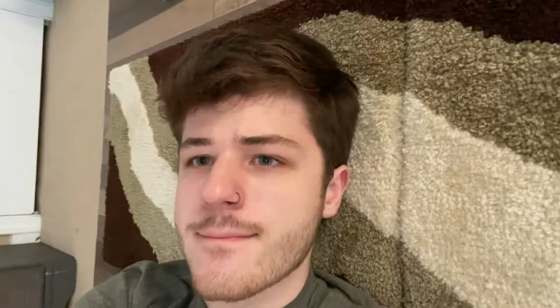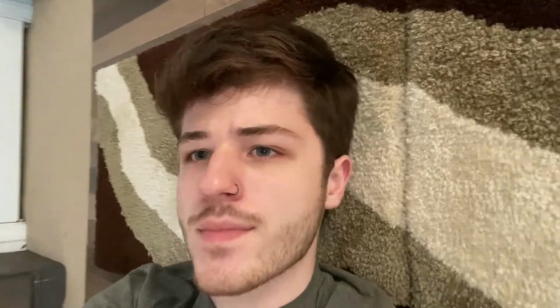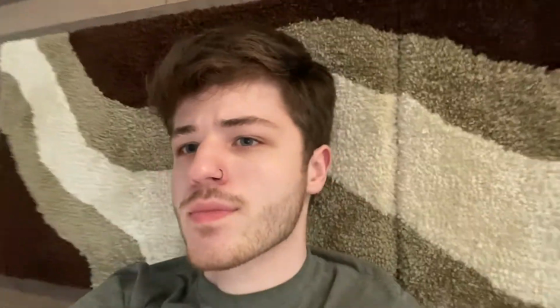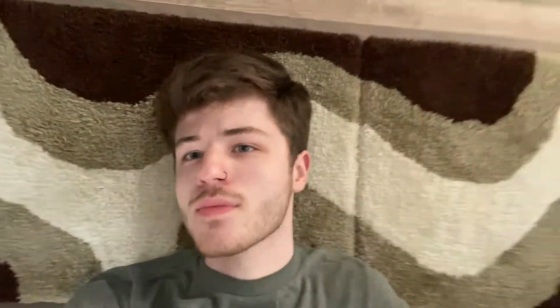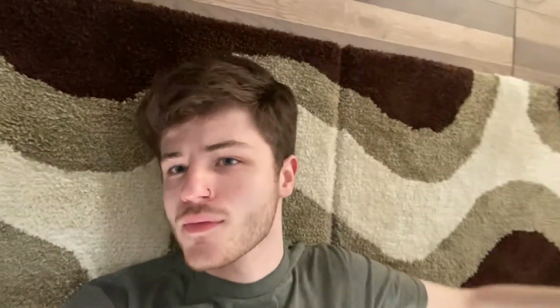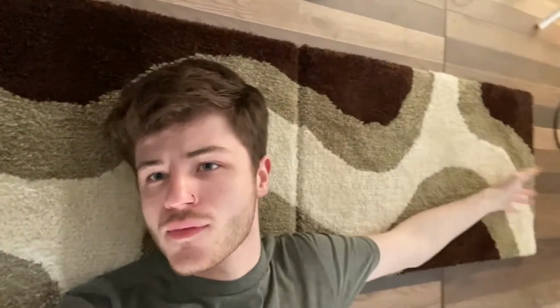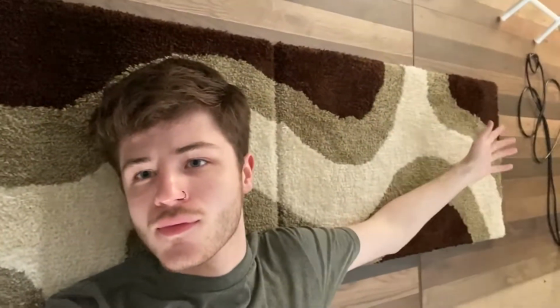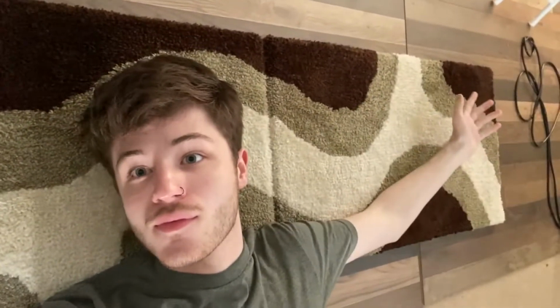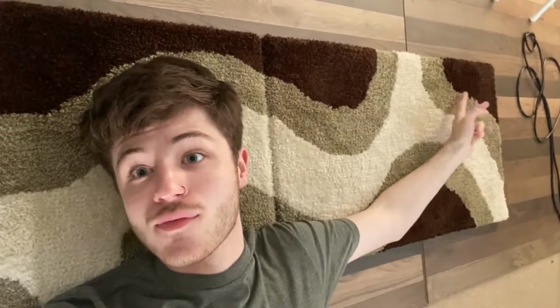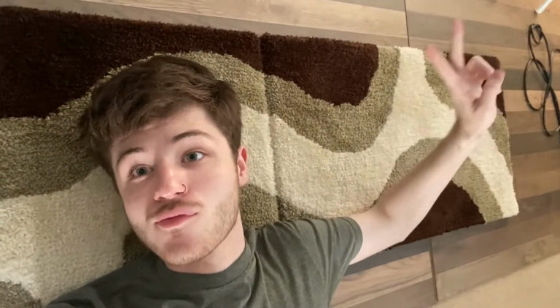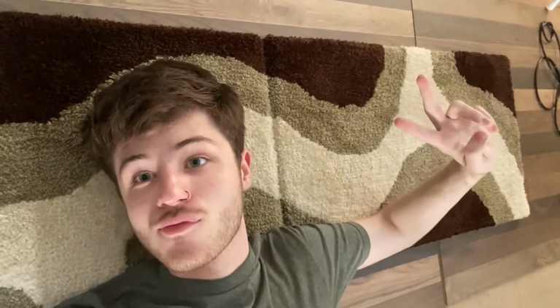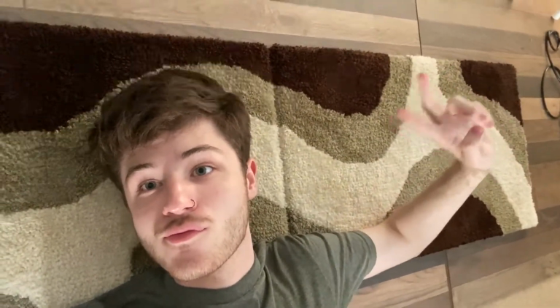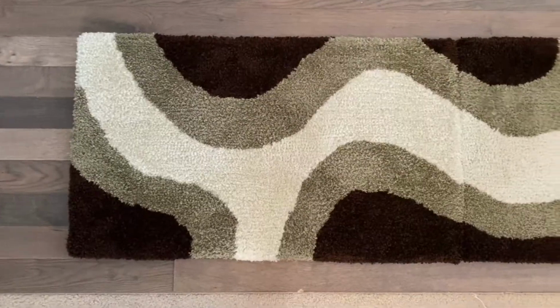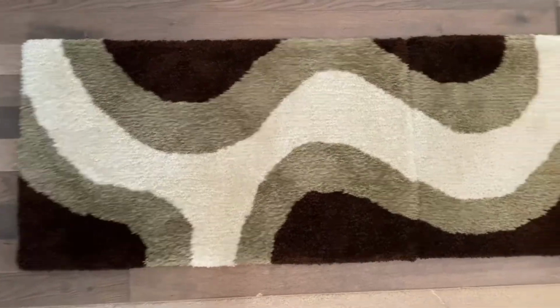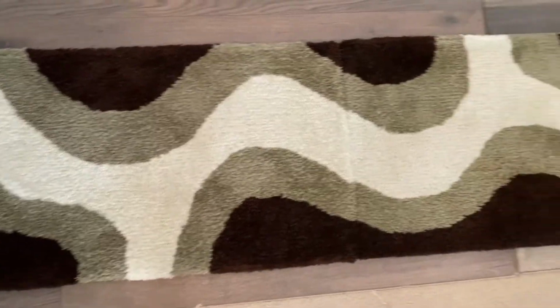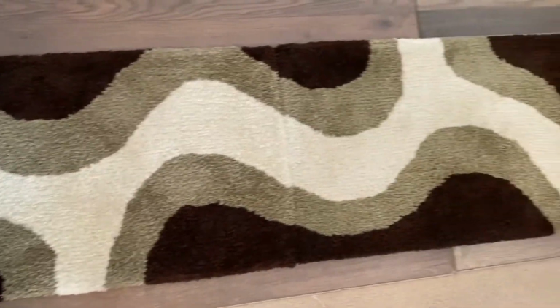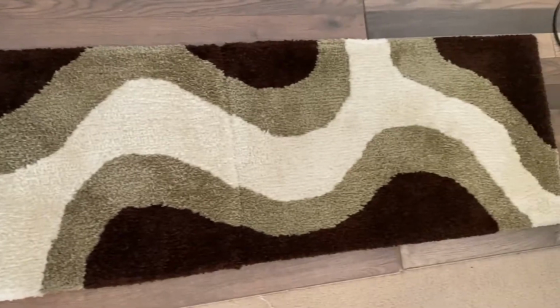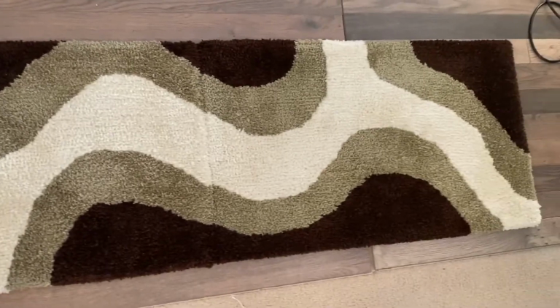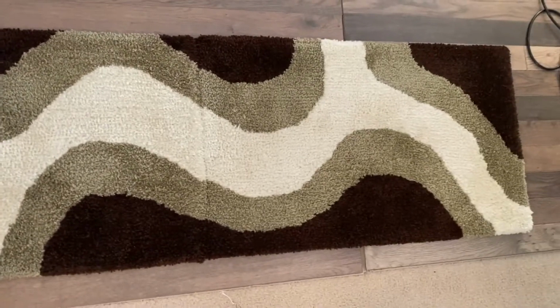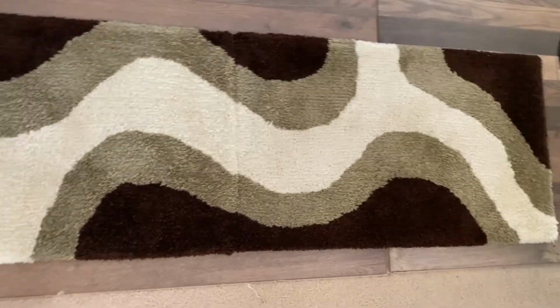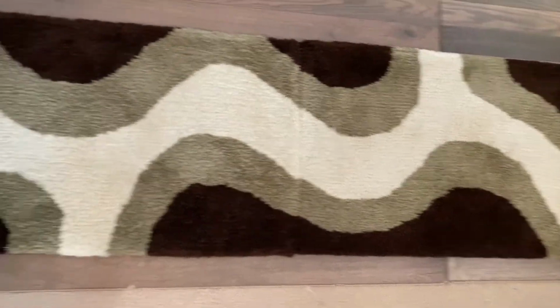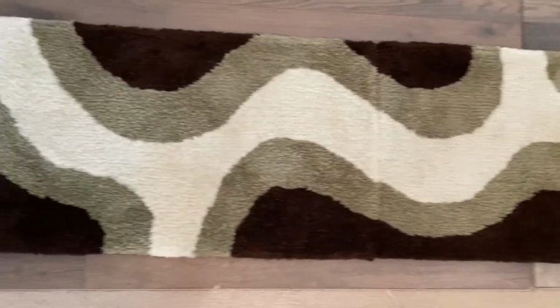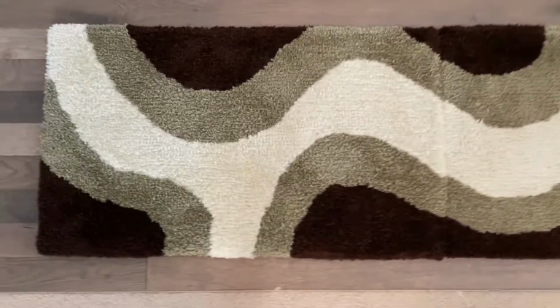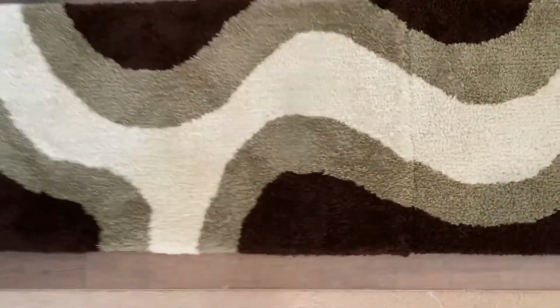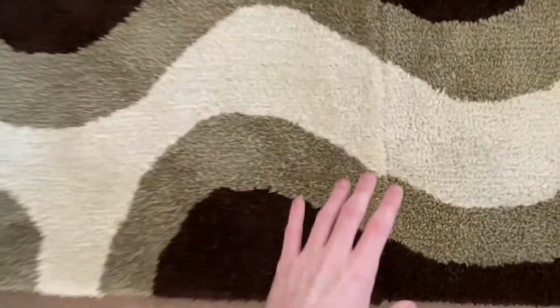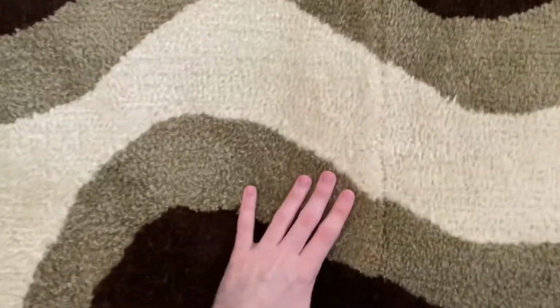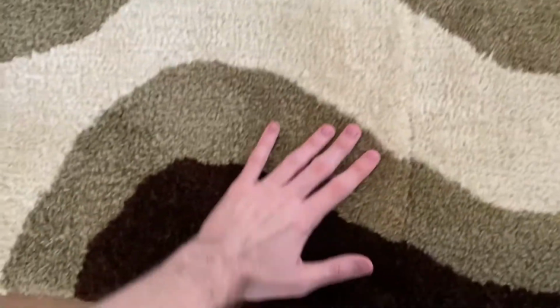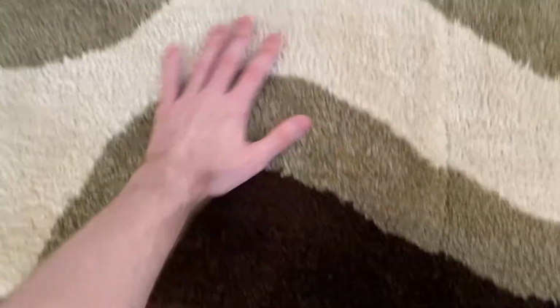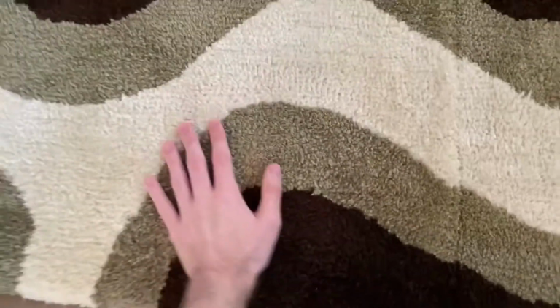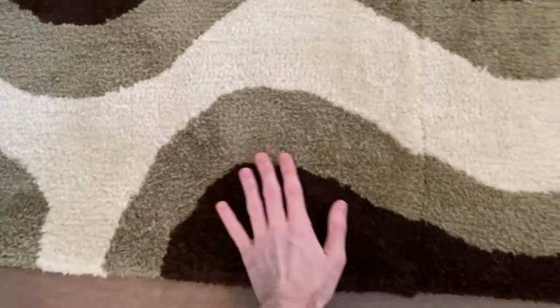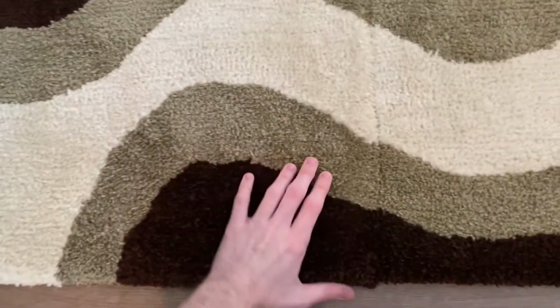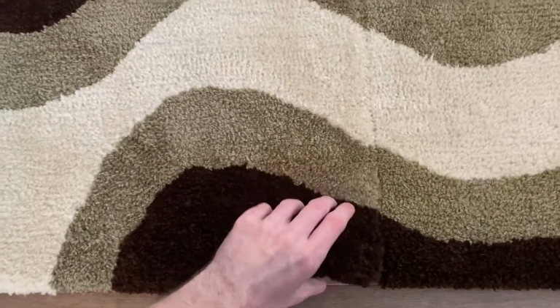I'm not sure how to start these videos, so I'm just going to start off by saying hello. I made my first set of rugs. These are actually only the second rugs that I've ever made.